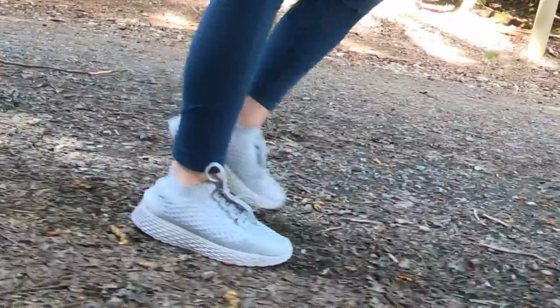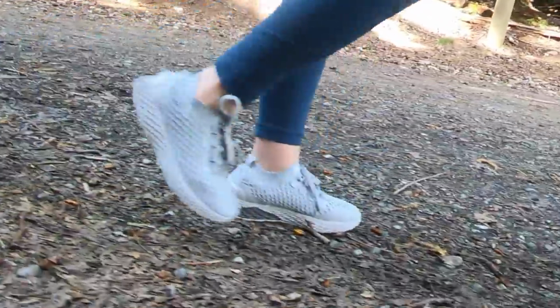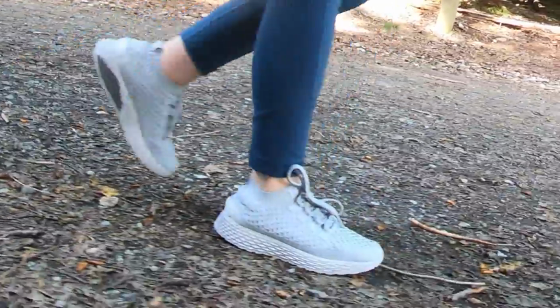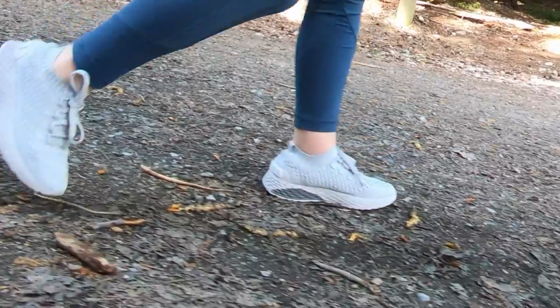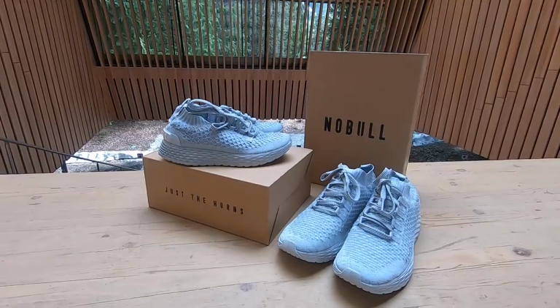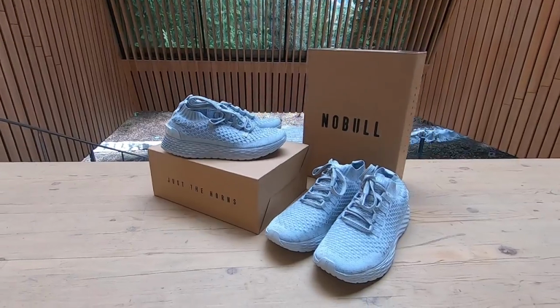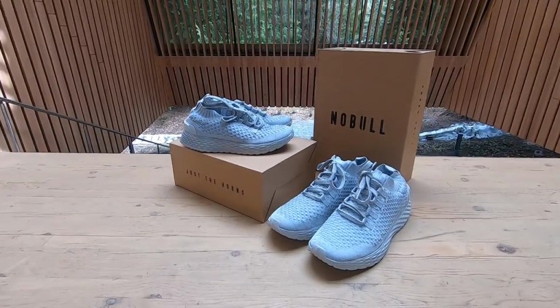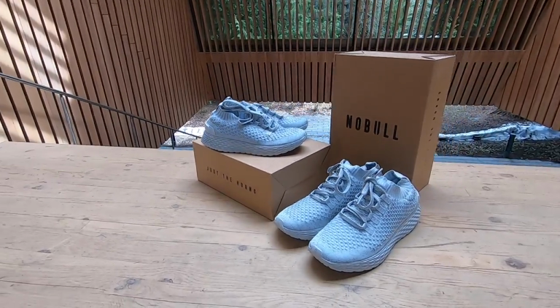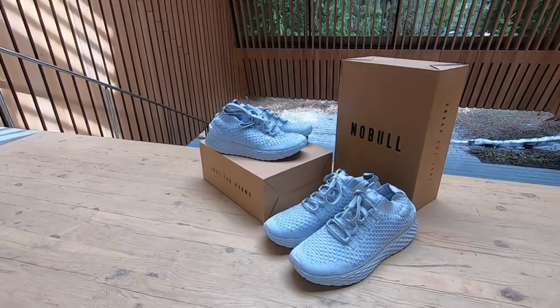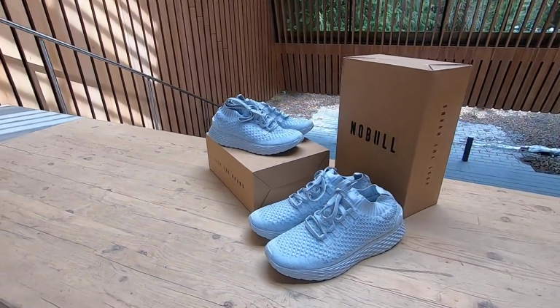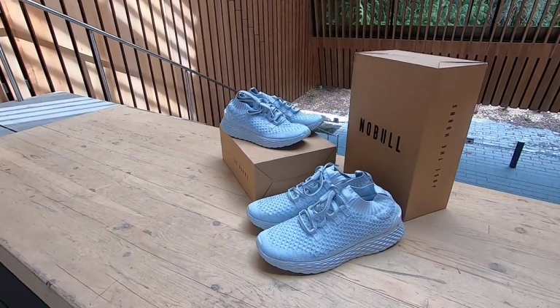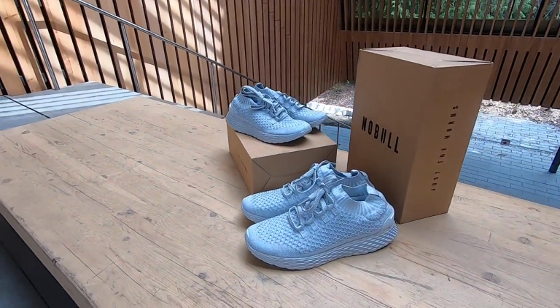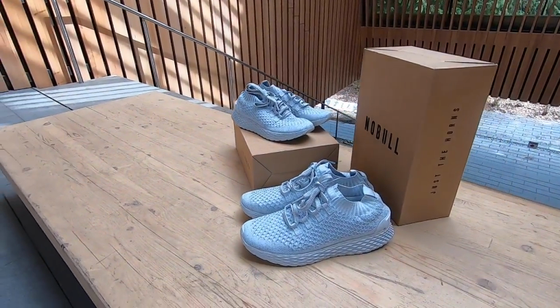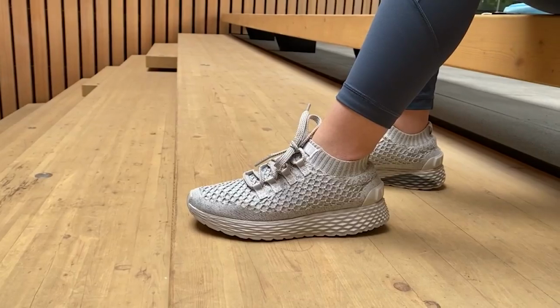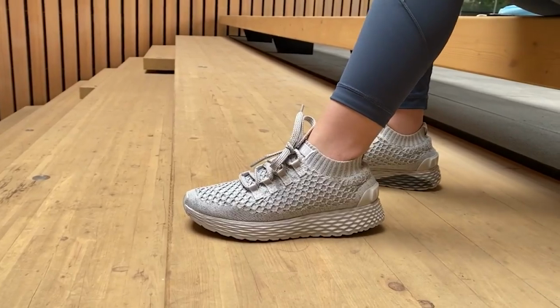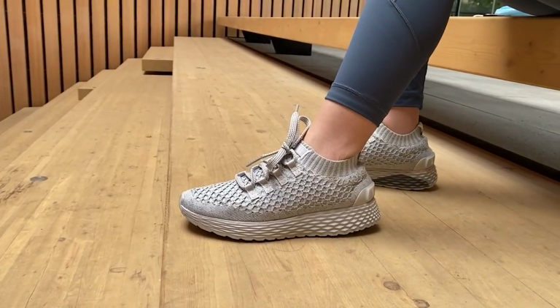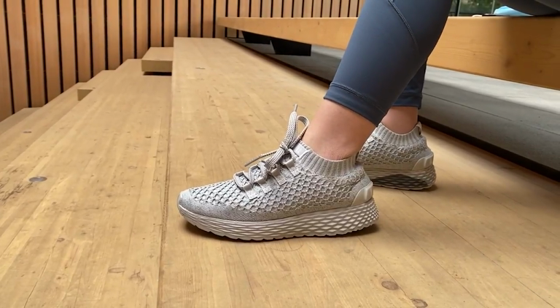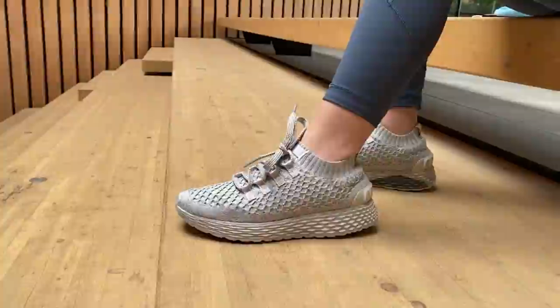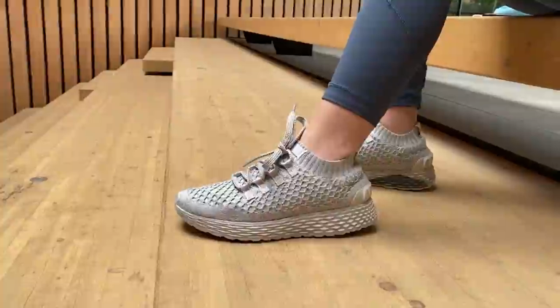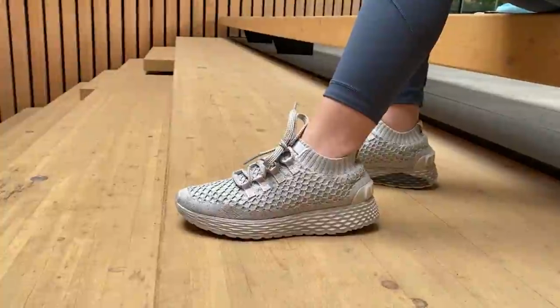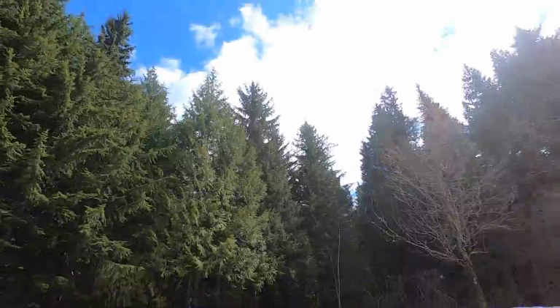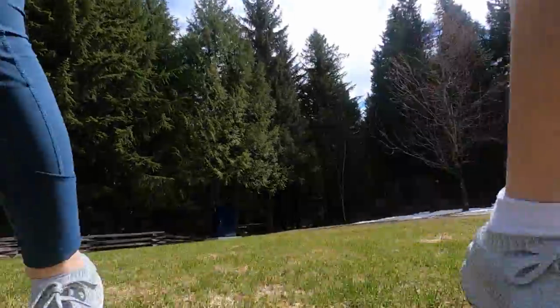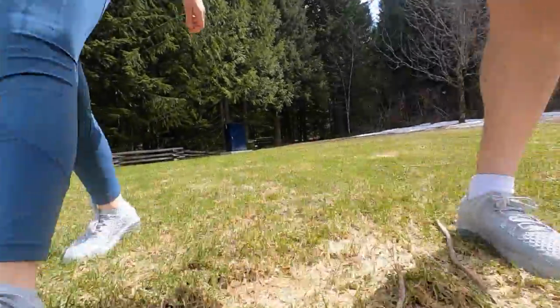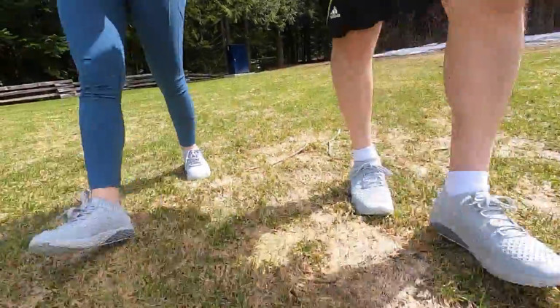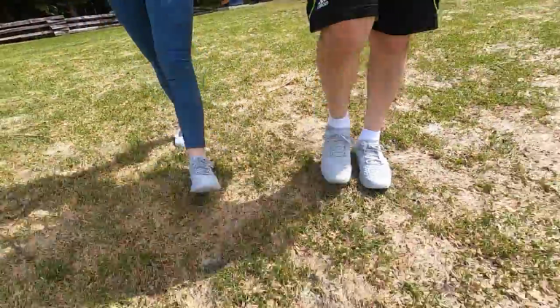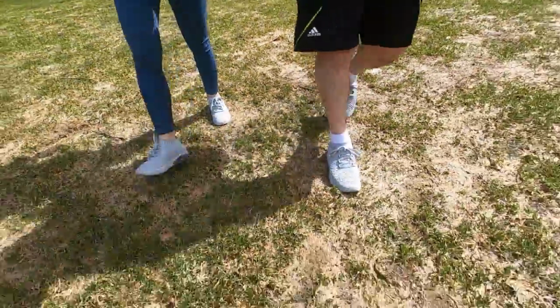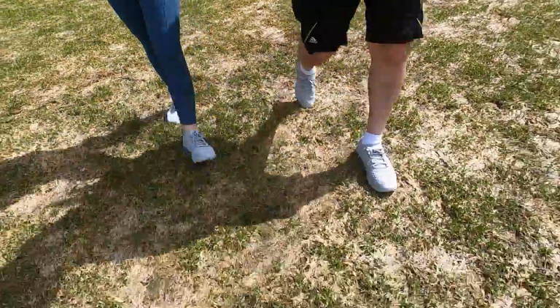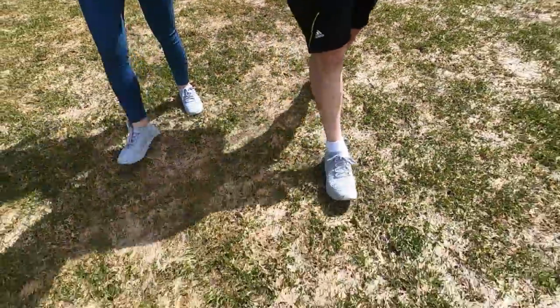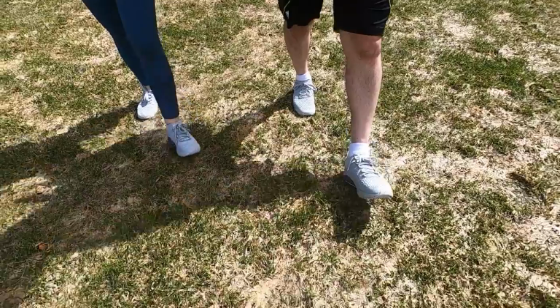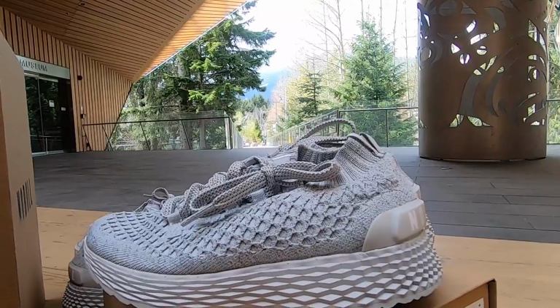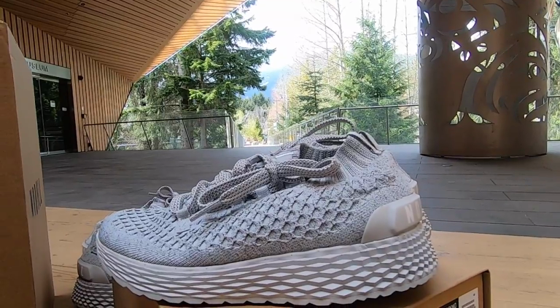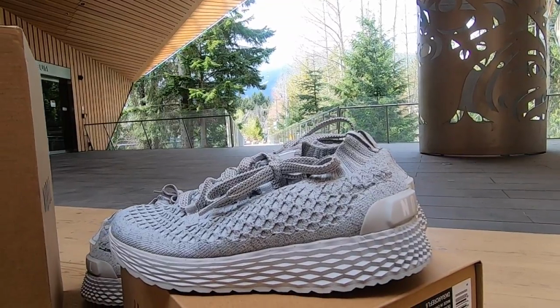My partner liked everything about the shoe other than the sleeve, which we both had issues with but for differing reasons. She felt it was too tight around her ankles, but other than that she had no other complaints and actually really liked them. This is where our opinions differ, because I found a few problems with the Noble Runners.